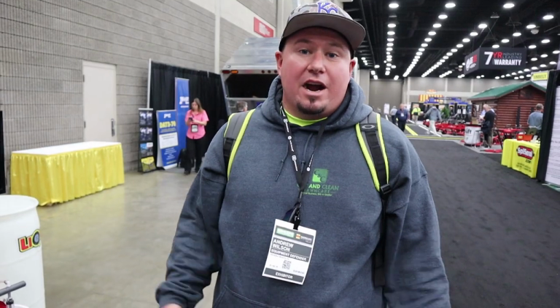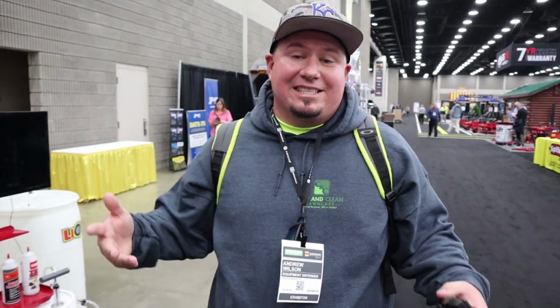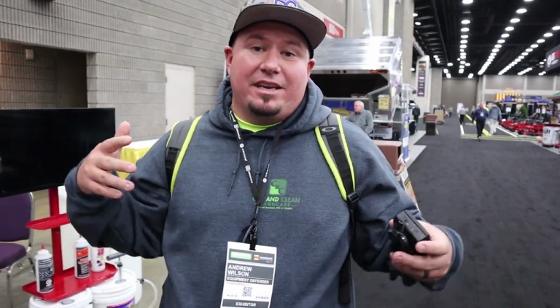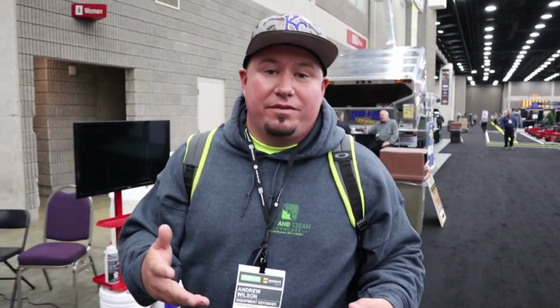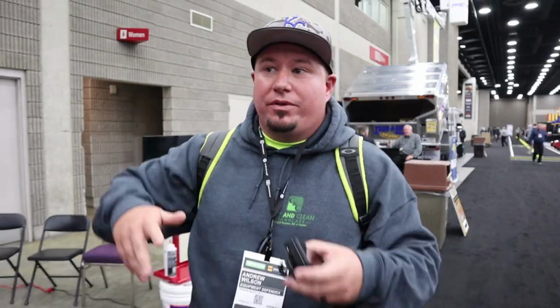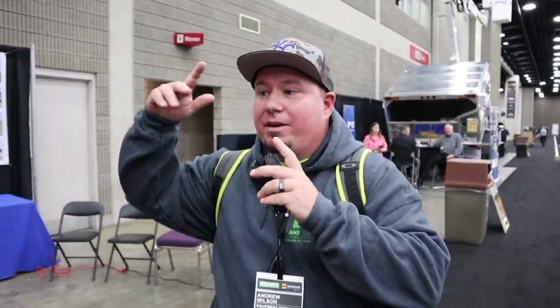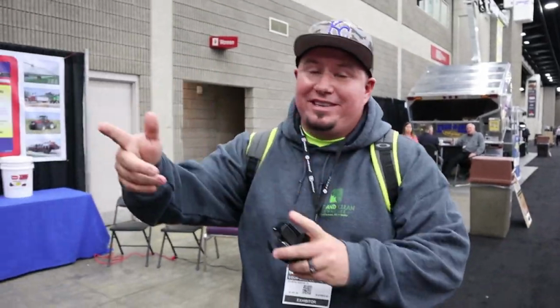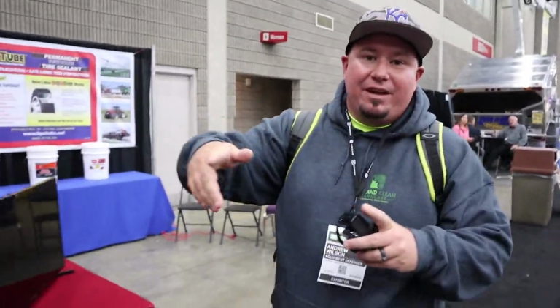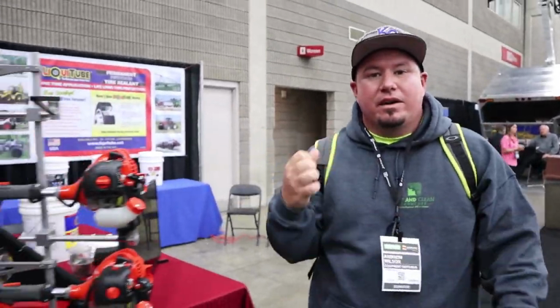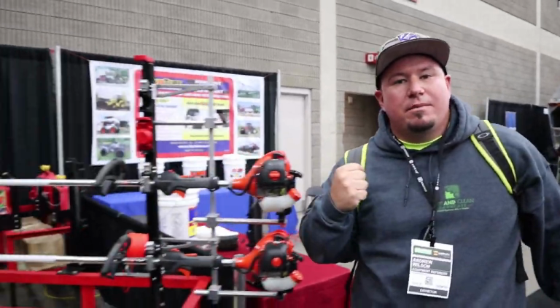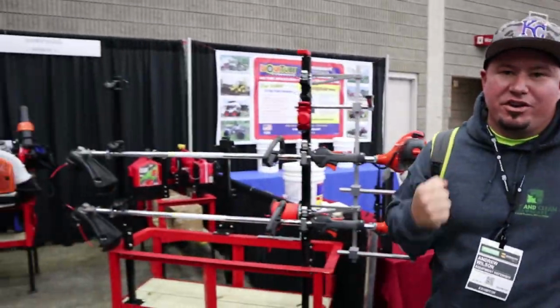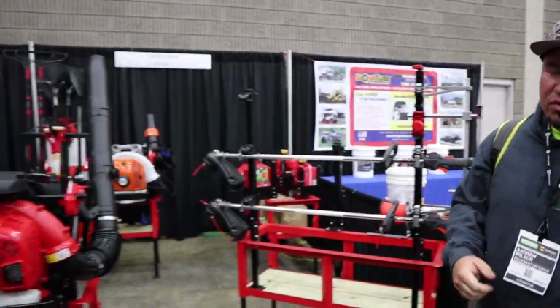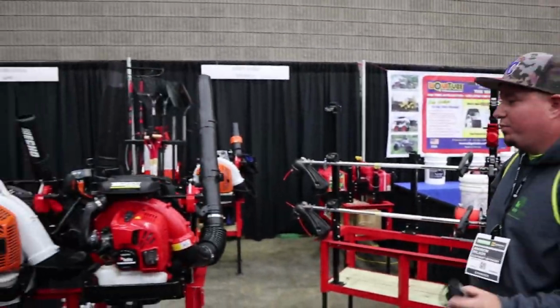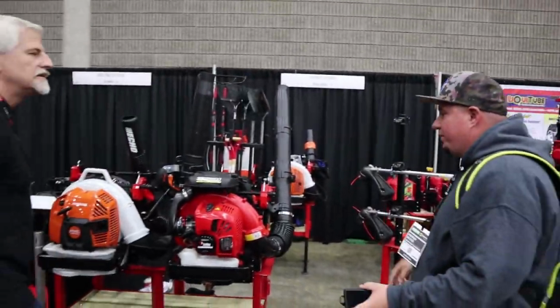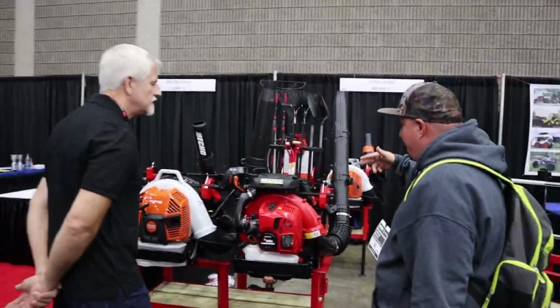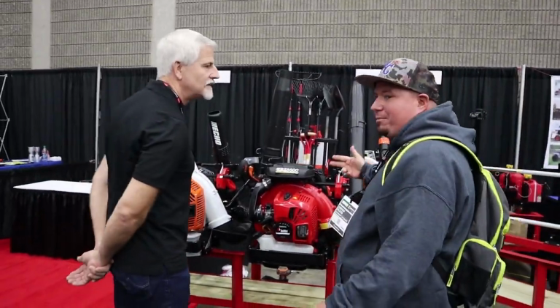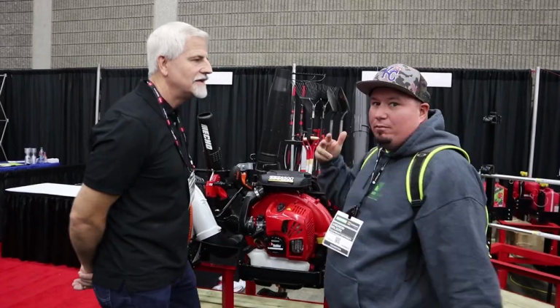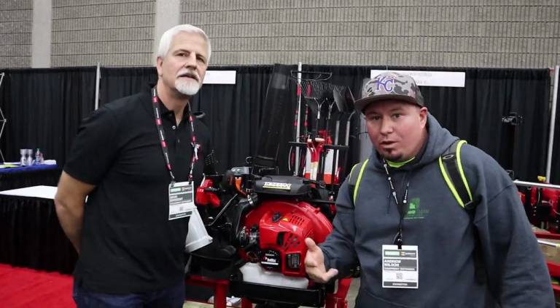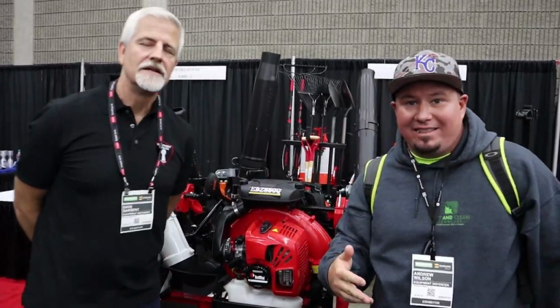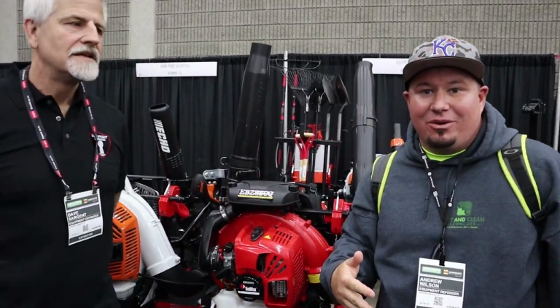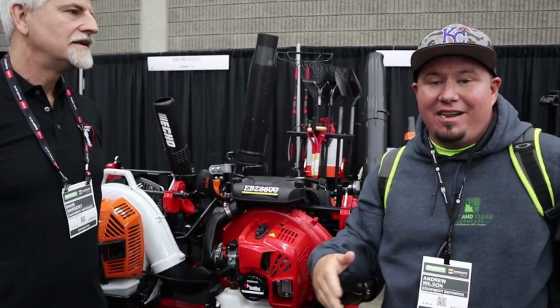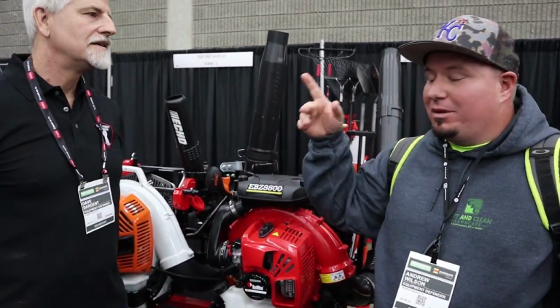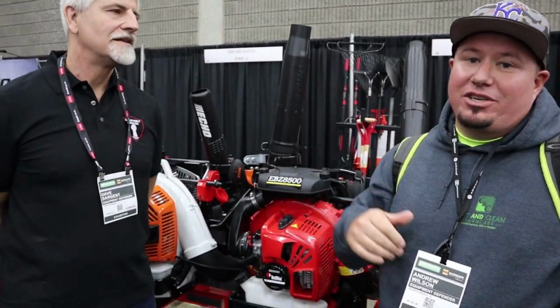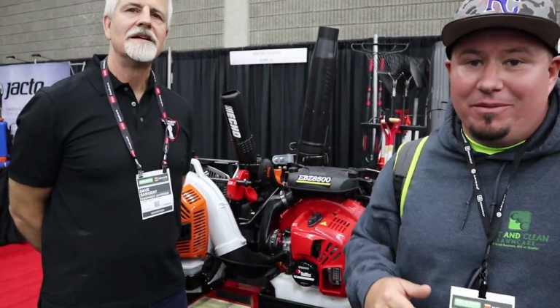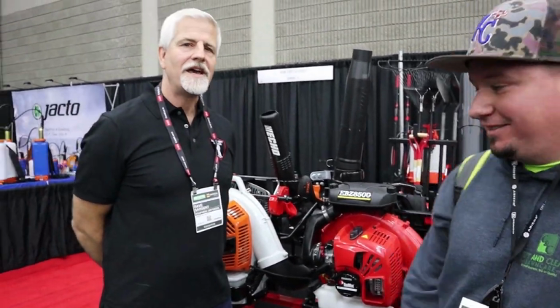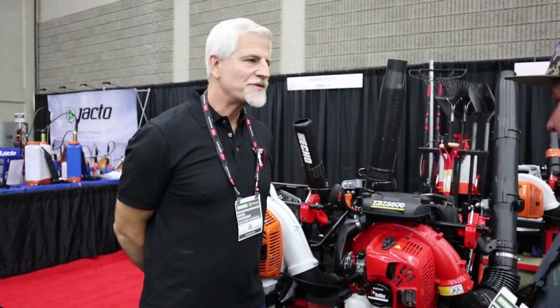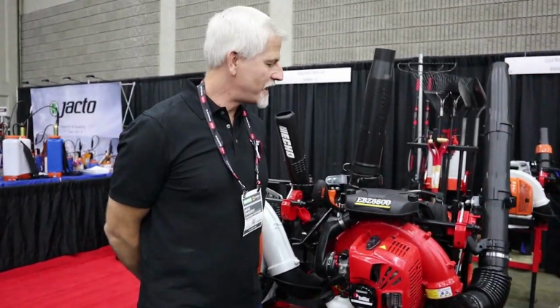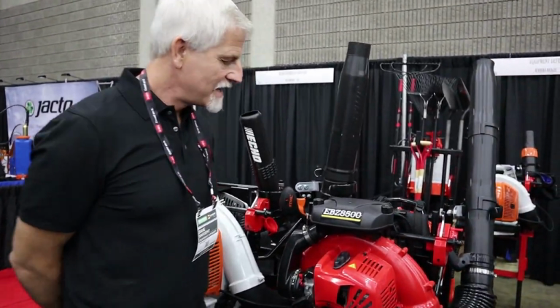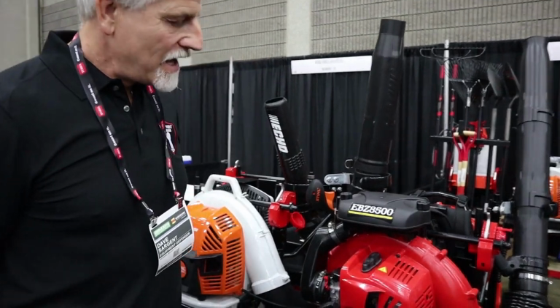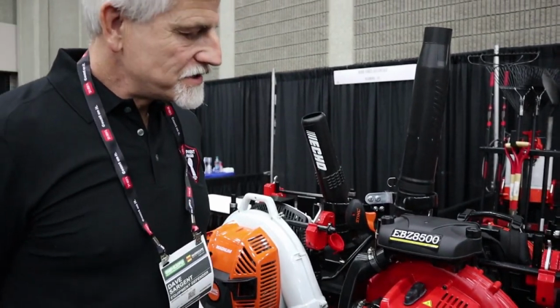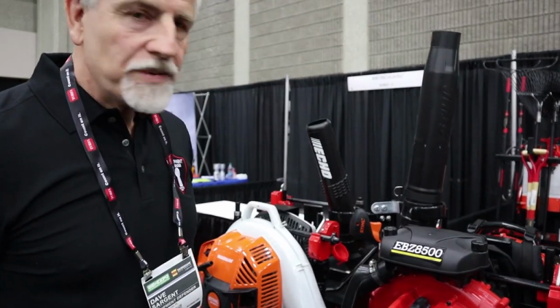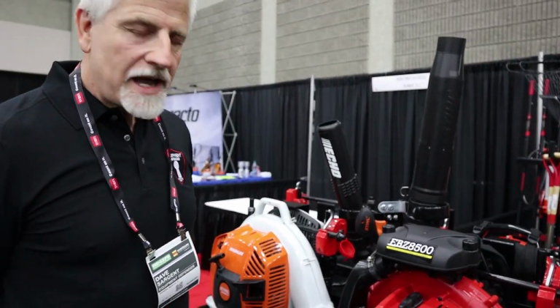Alright guys, like I said, we're at the Equipment Defender booth. I'm here with Dave and we're going to talk about the new and improved backpack blower rack they've got going on. I'm going to let Dave talk all about it. Andy, thanks for coming by. Absolutely. Here's the new blower rack.